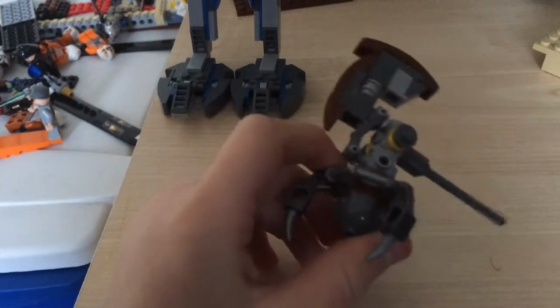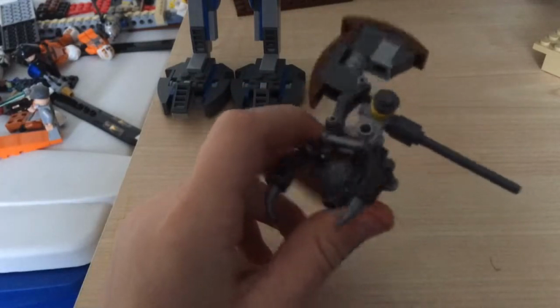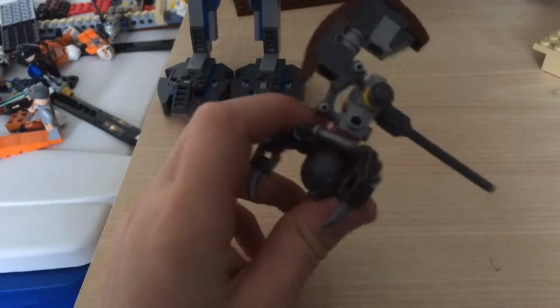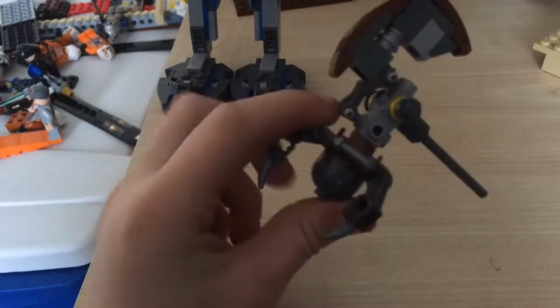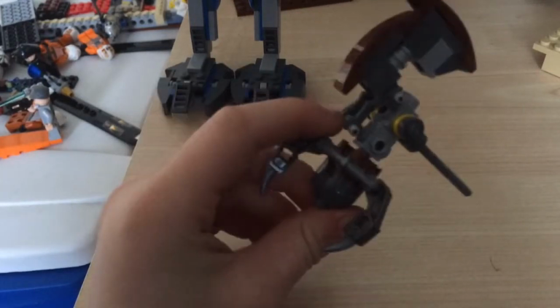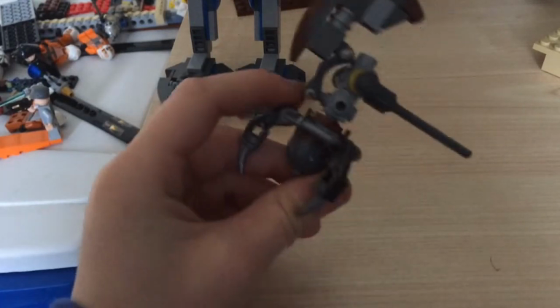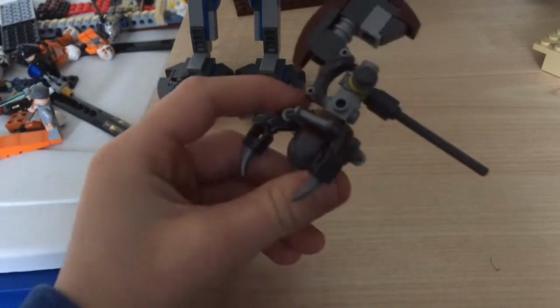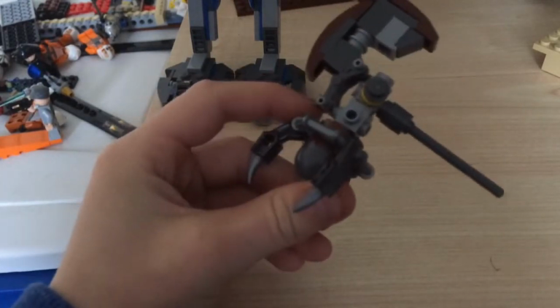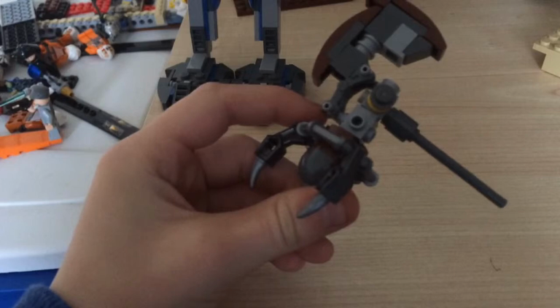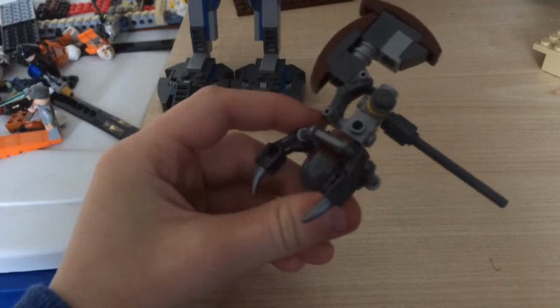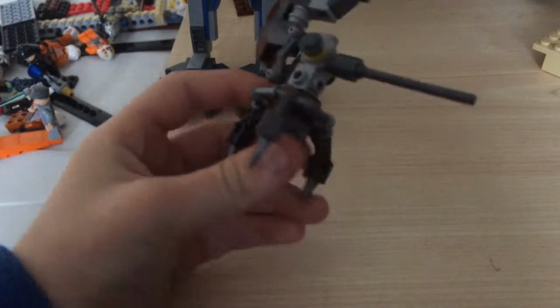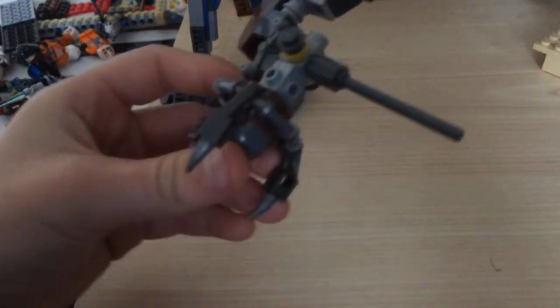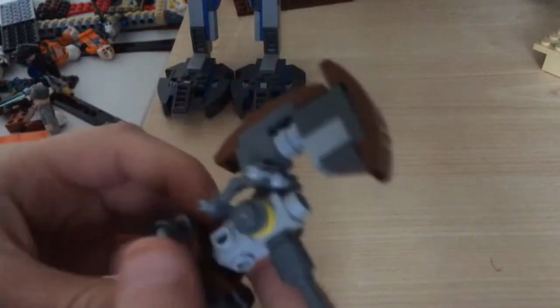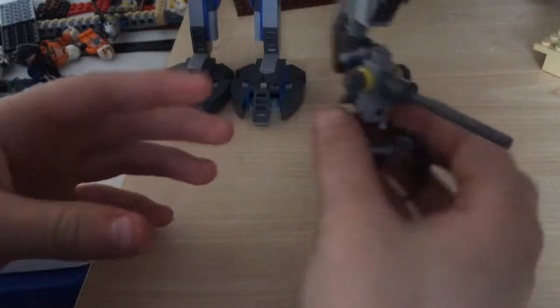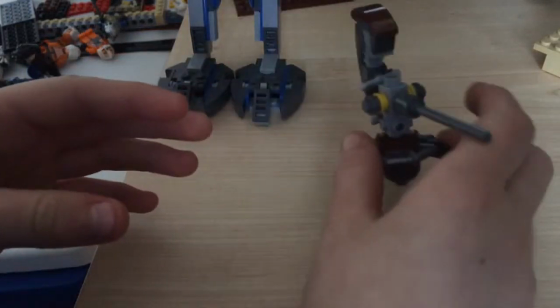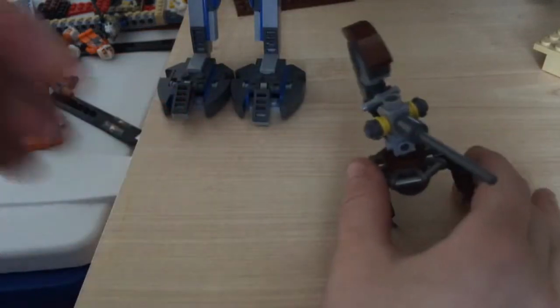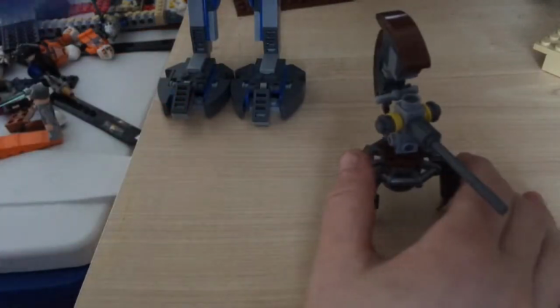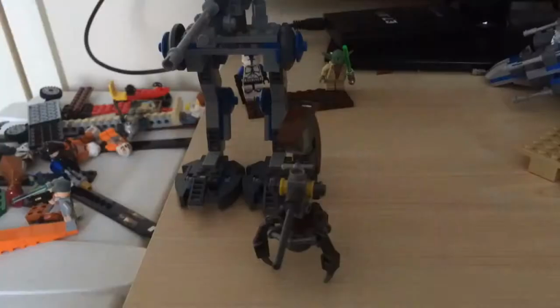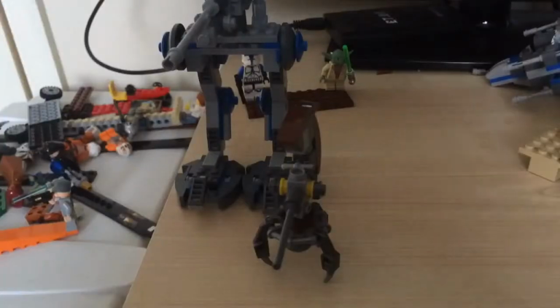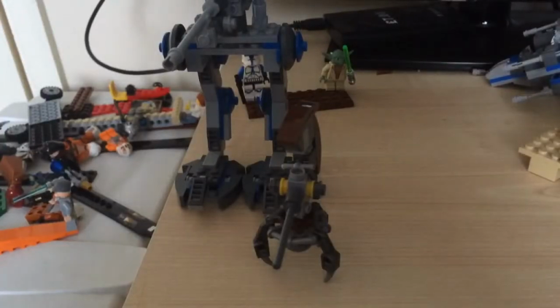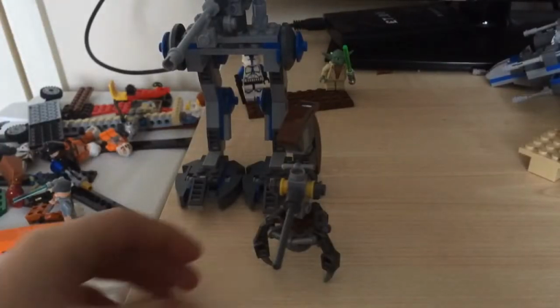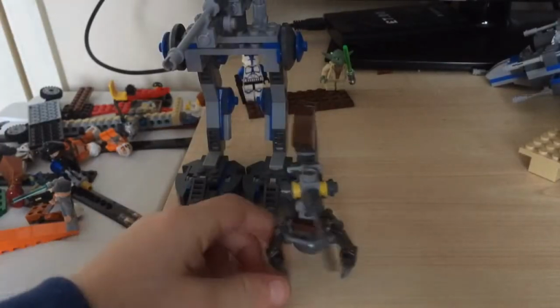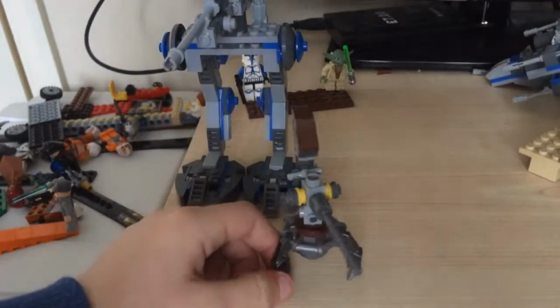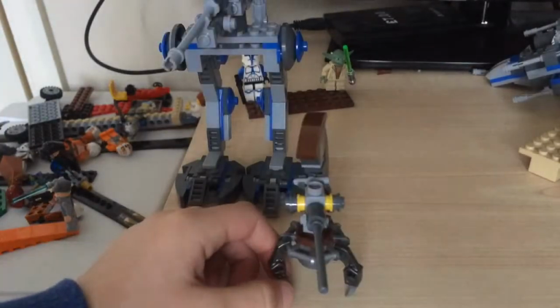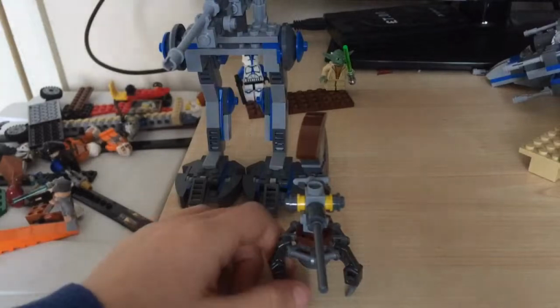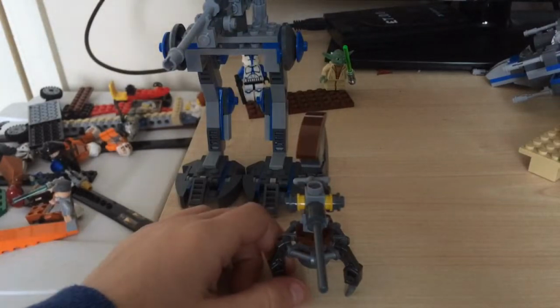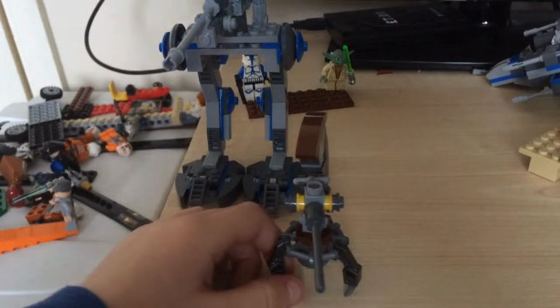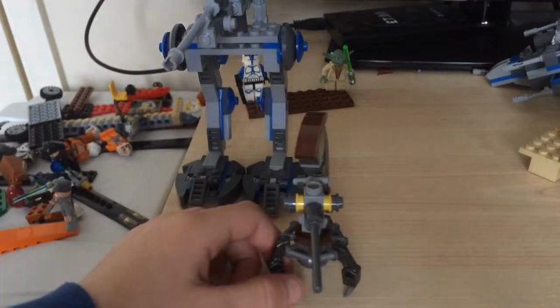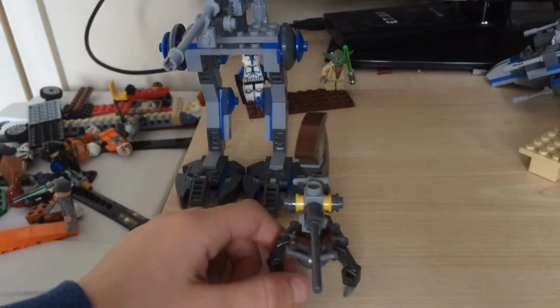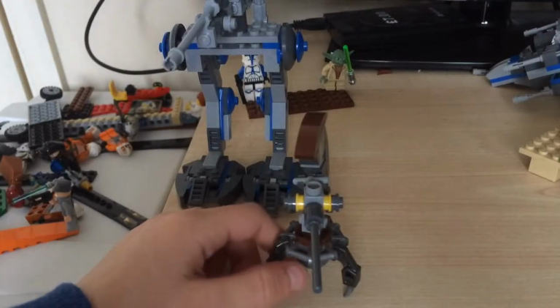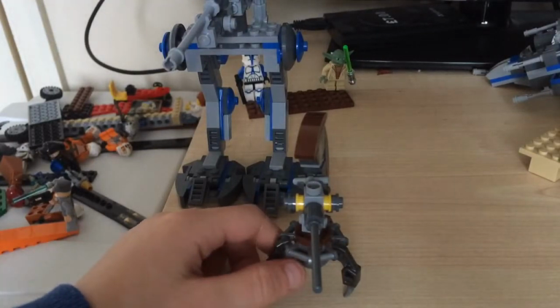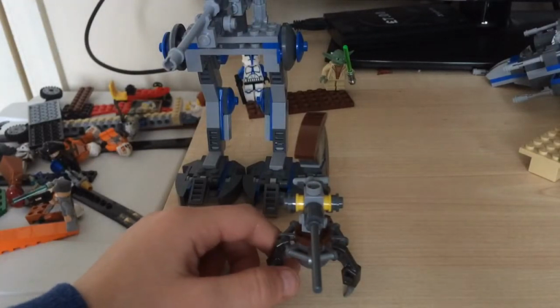For the bad side you get these droid figures — I'm not sure what they're called. I looked through my book and I still couldn't find their name.